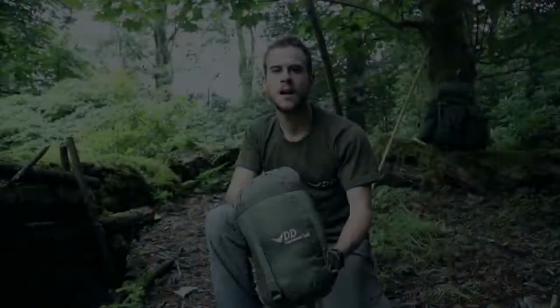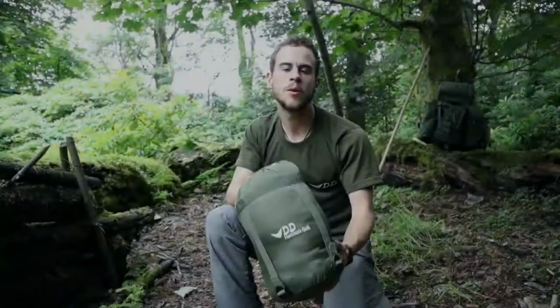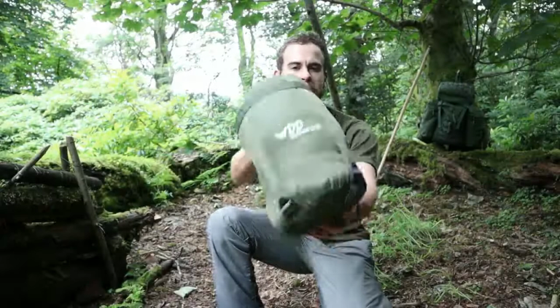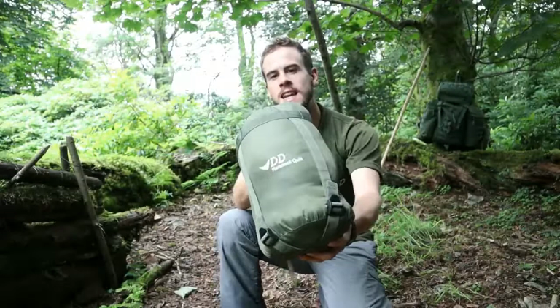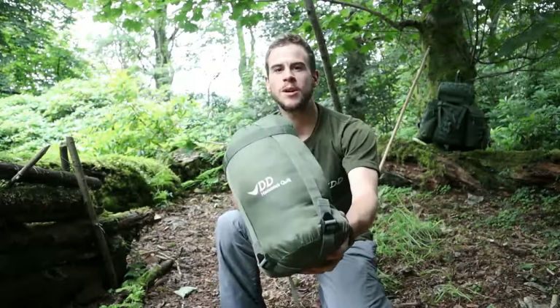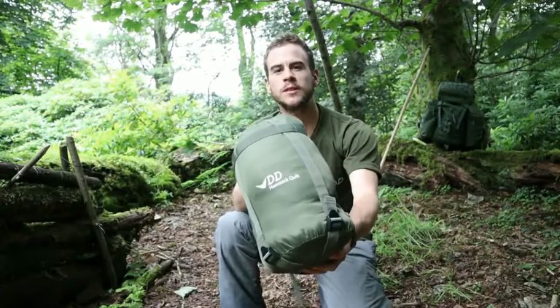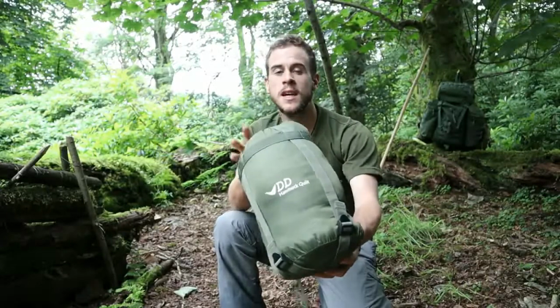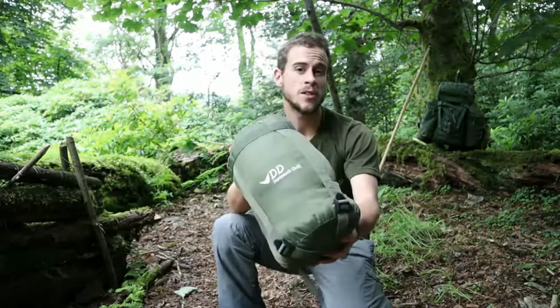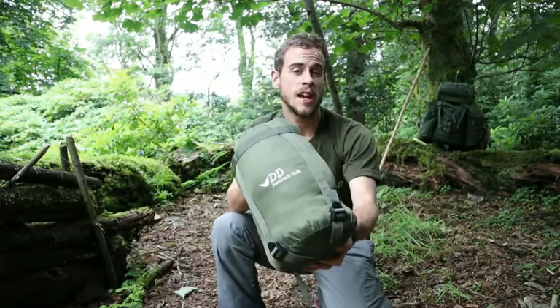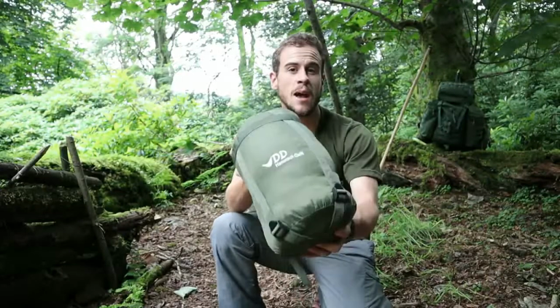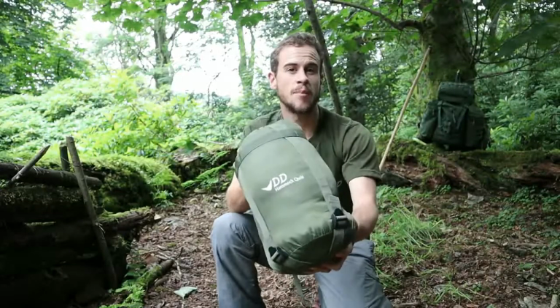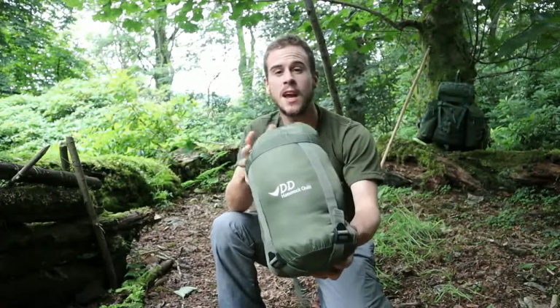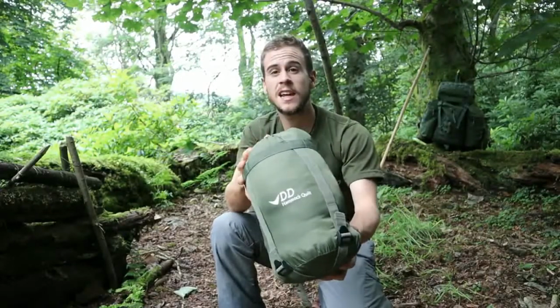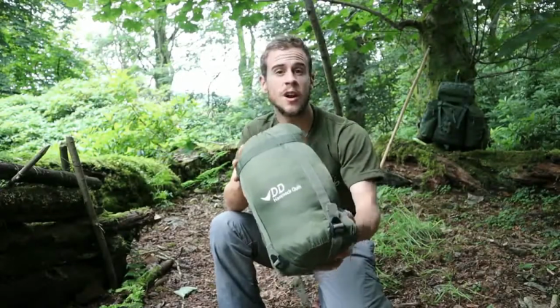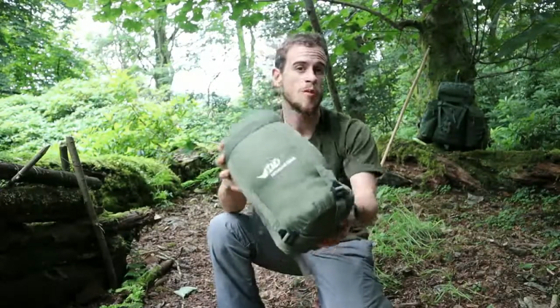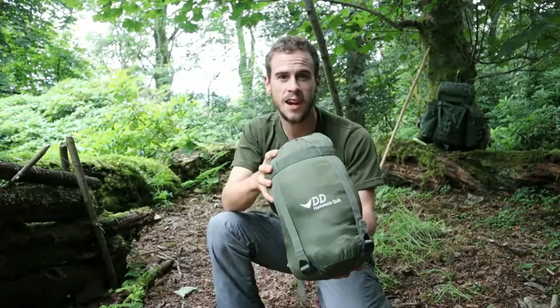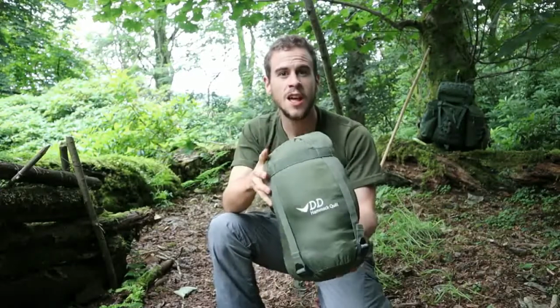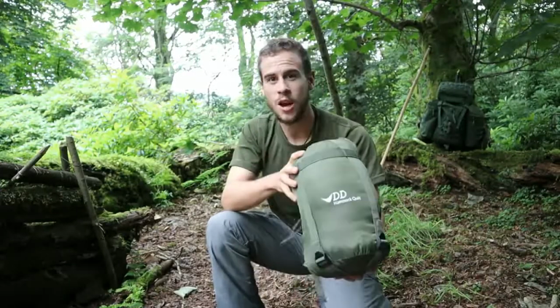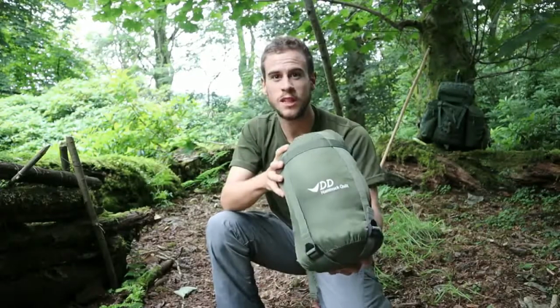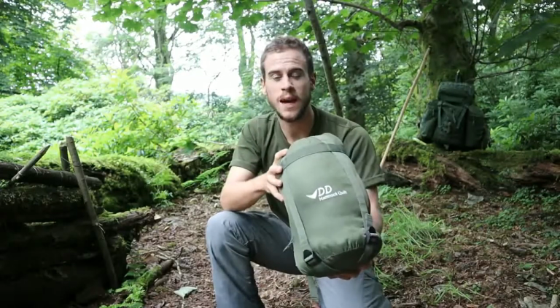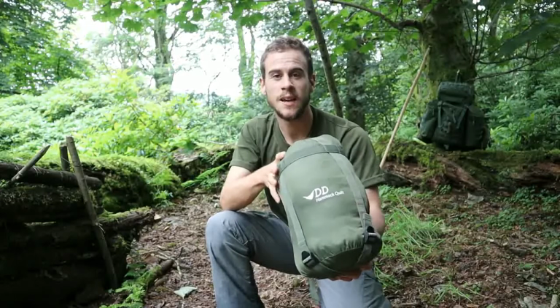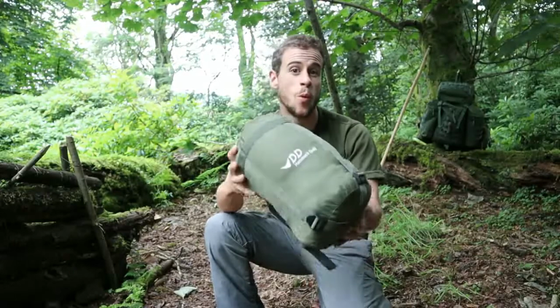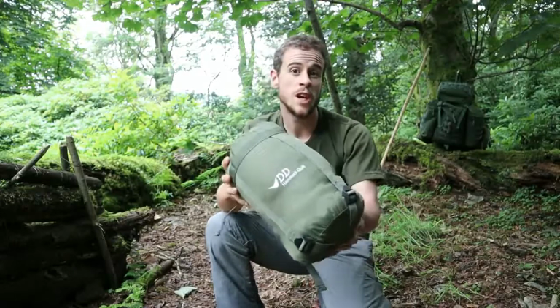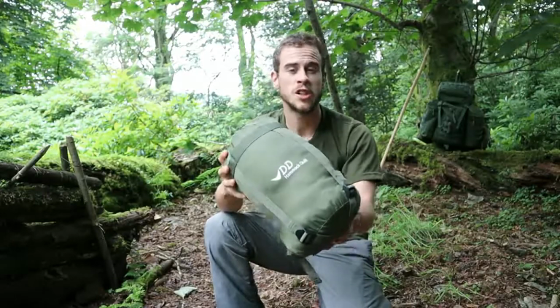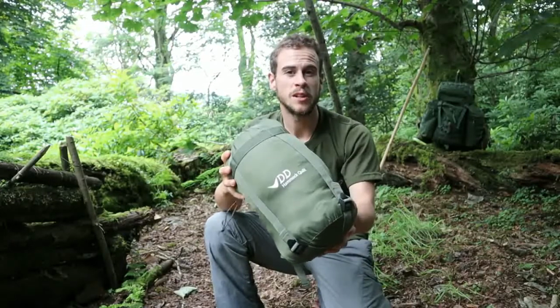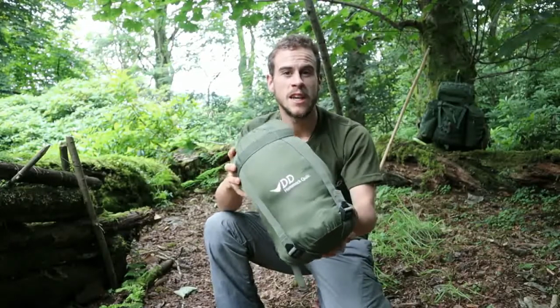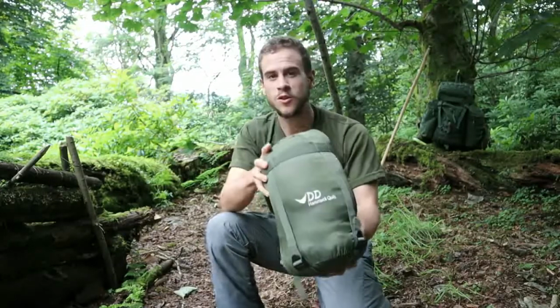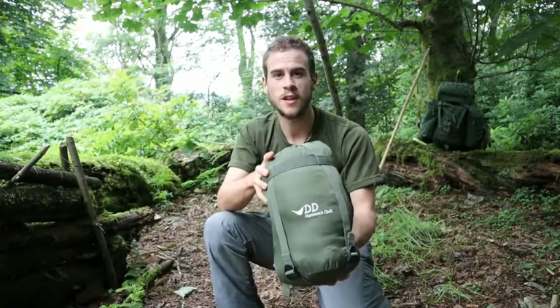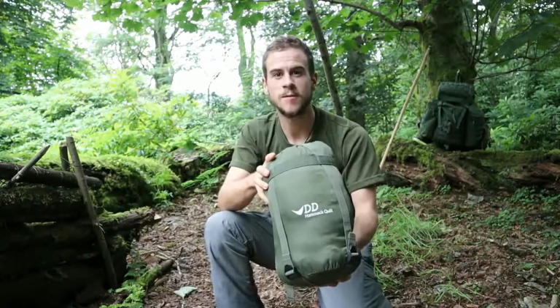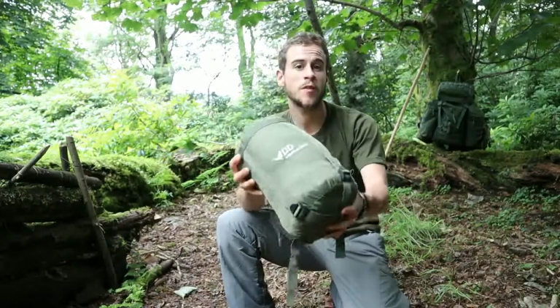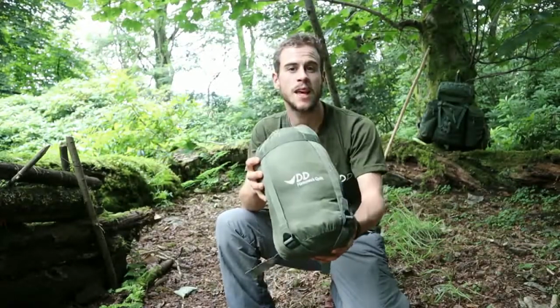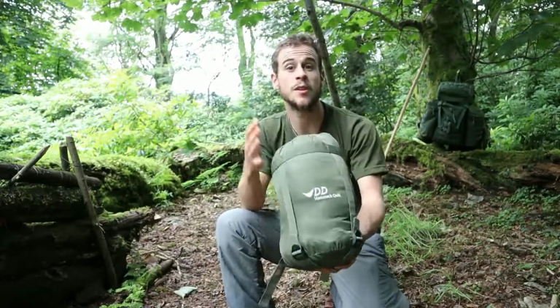Here we have the DD hammock quilt, especially designed for hammock camping. It is lighter and more versatile than your average sleeping bag, with a wide range of adjustability to suit your needs. It's perfect for hammock camping in the warmer months.